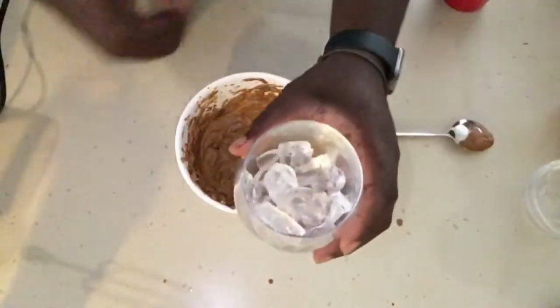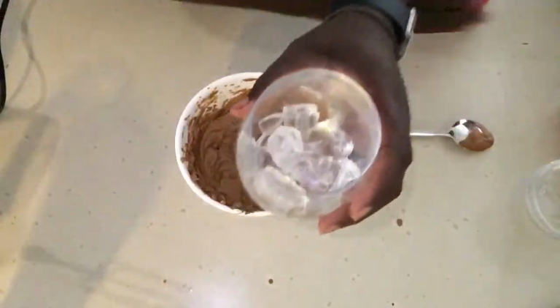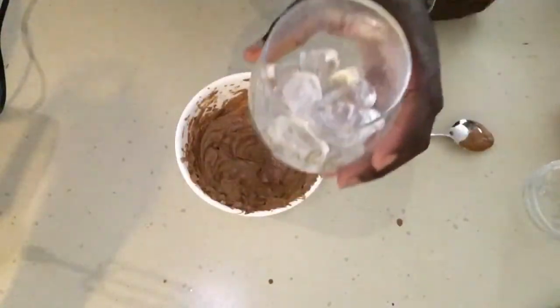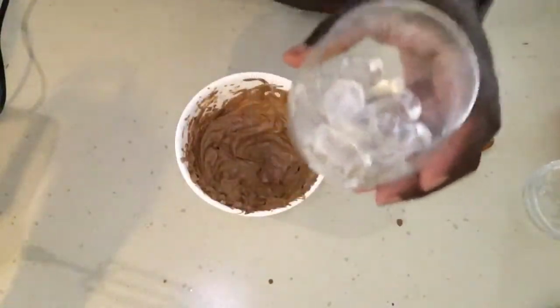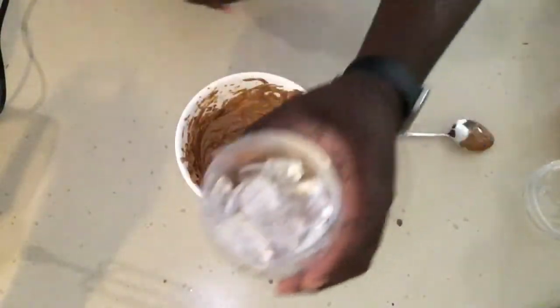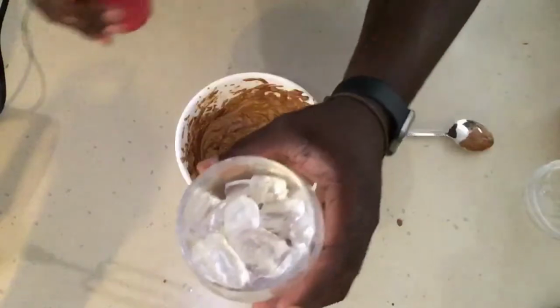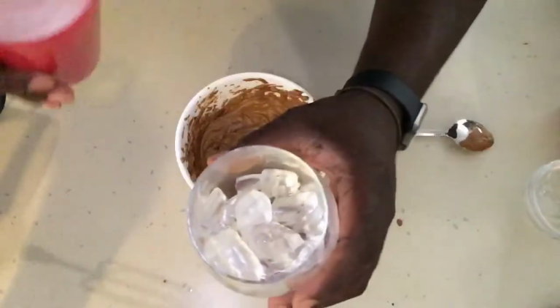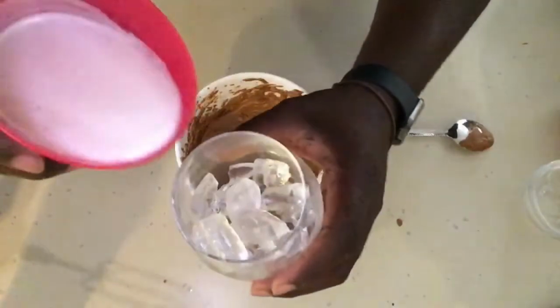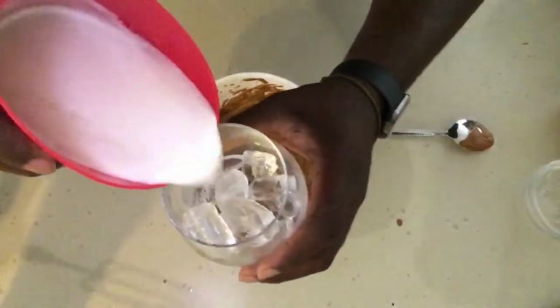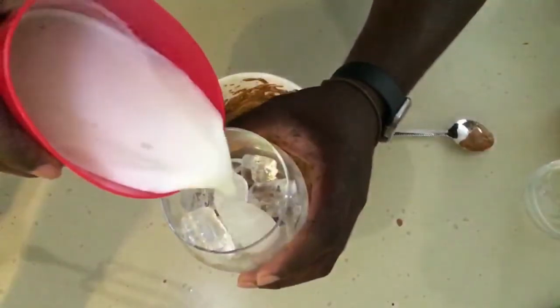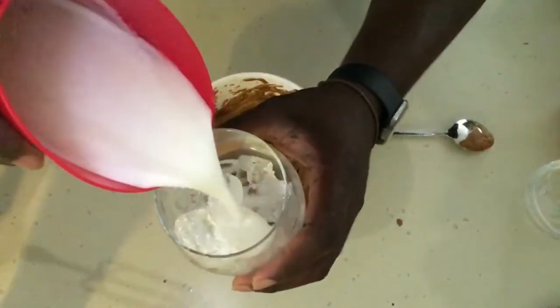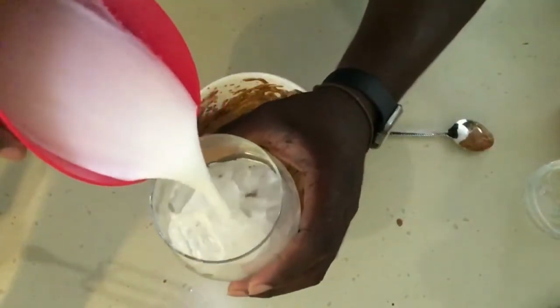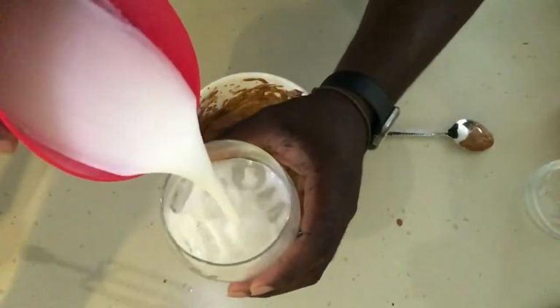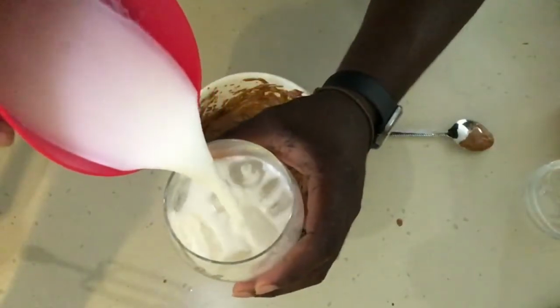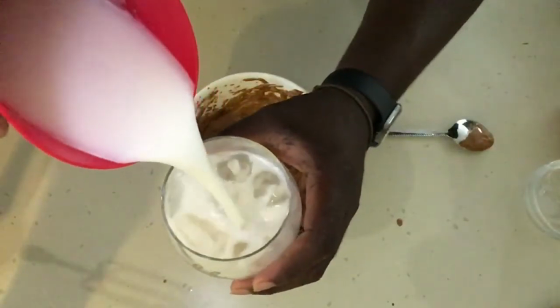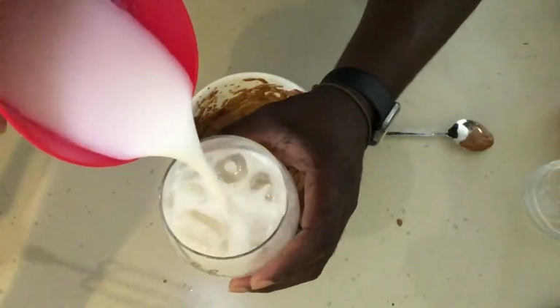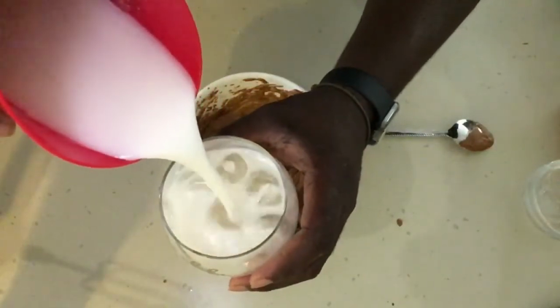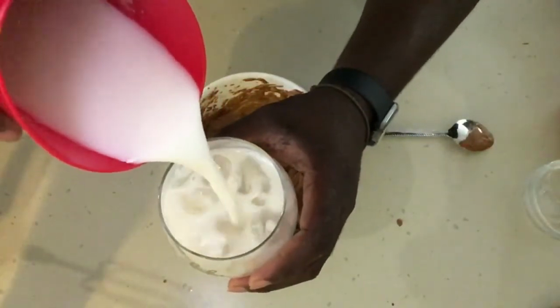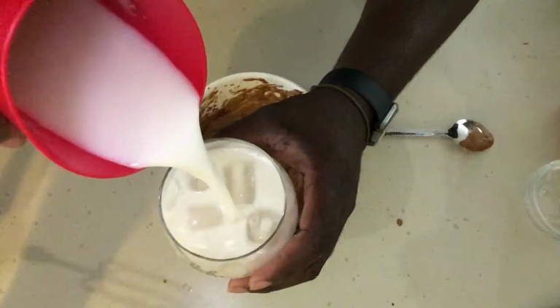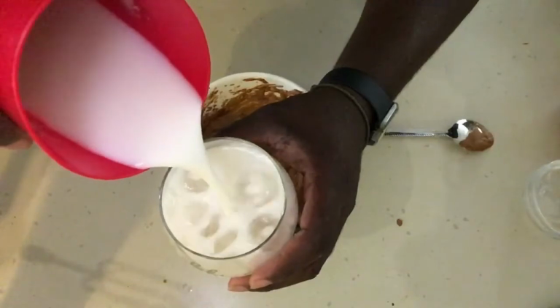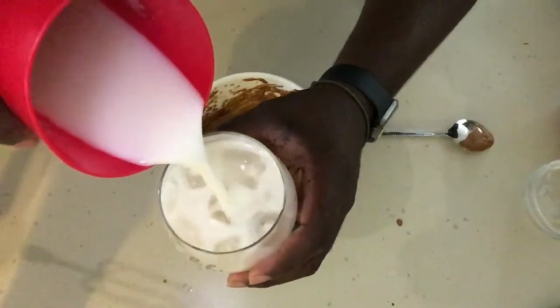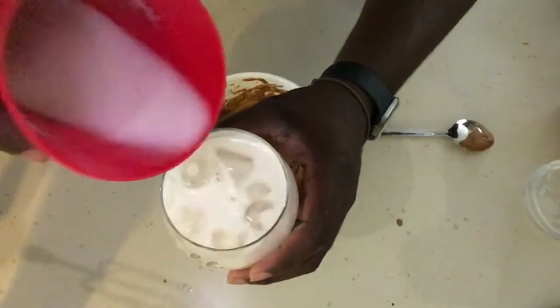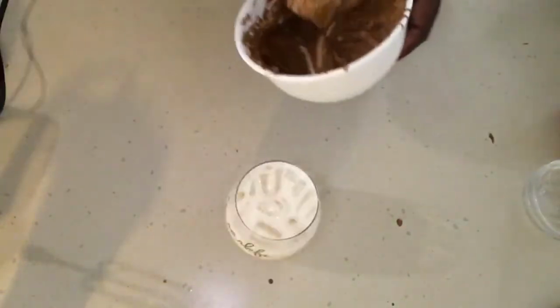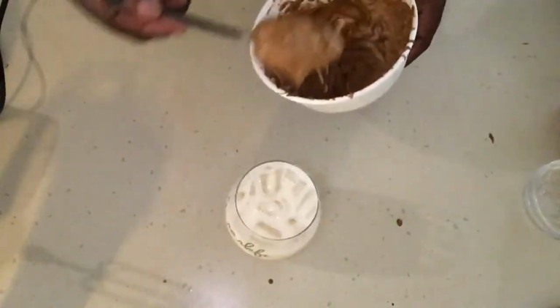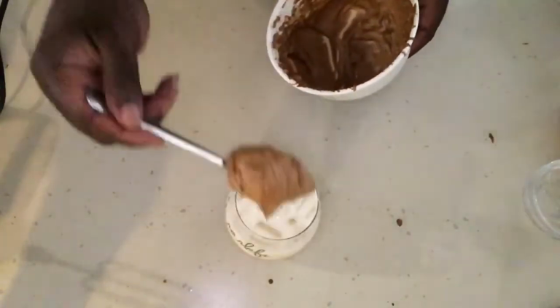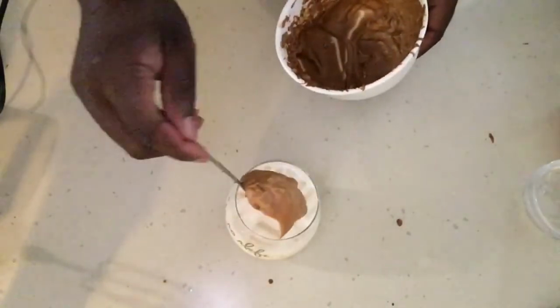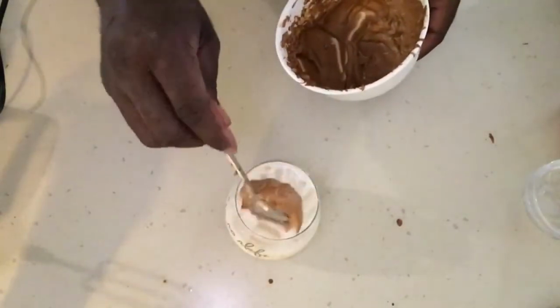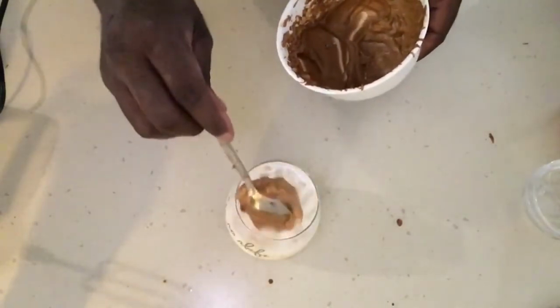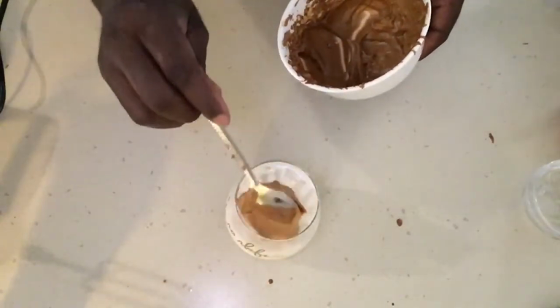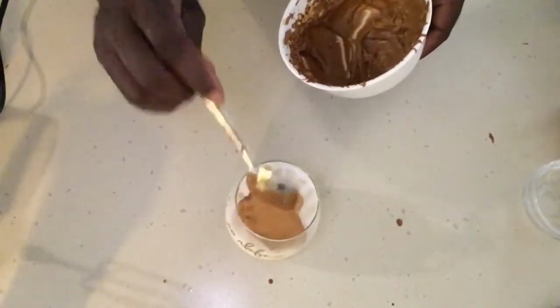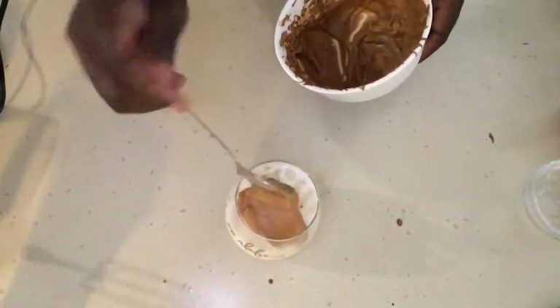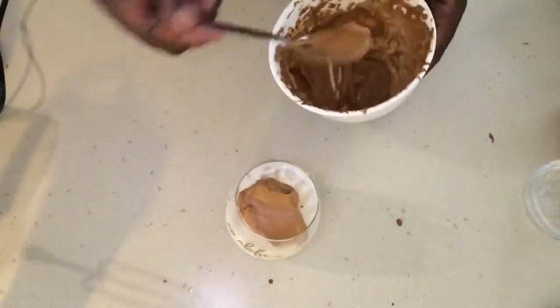Then you're going to take some ice and some milk of your choice, fill your cup about three-fourths of the way, and then you'll add in your whipped coffee.